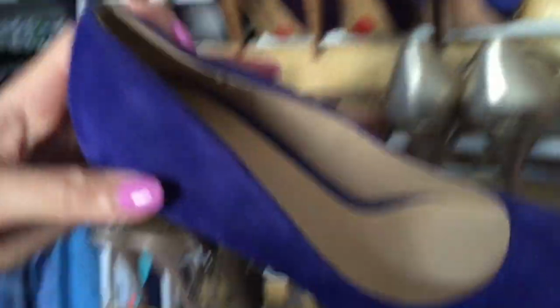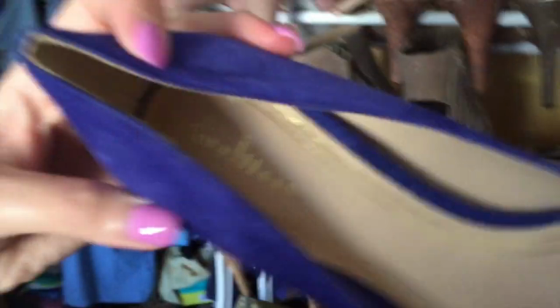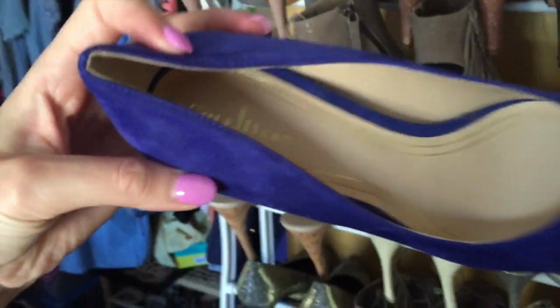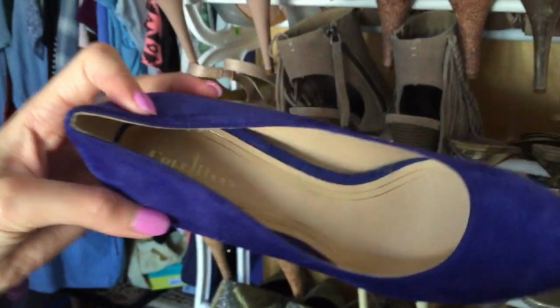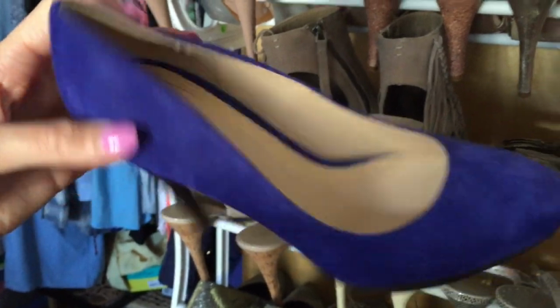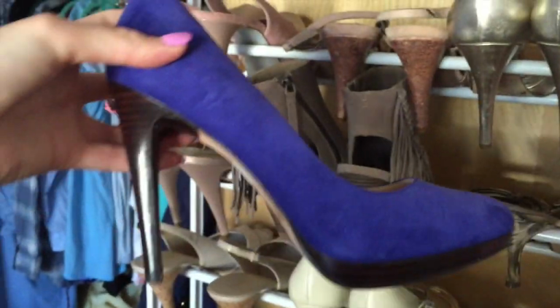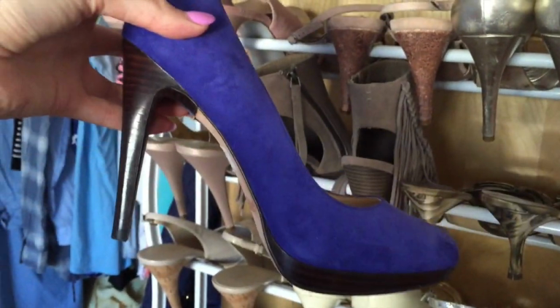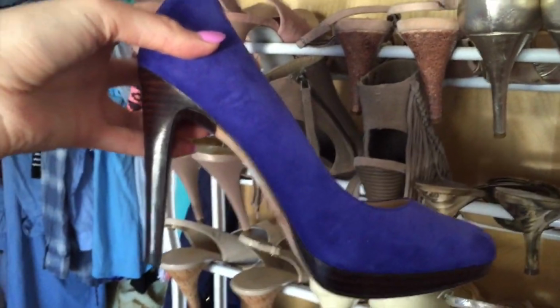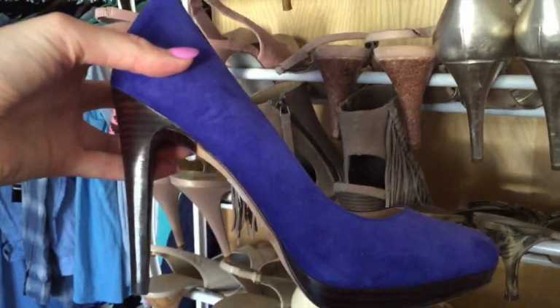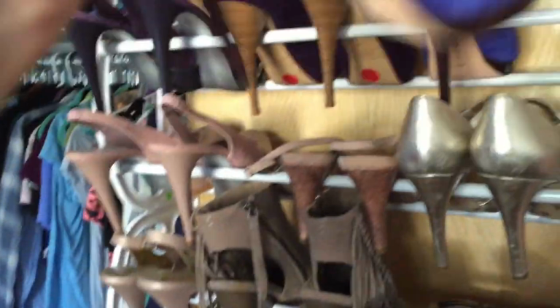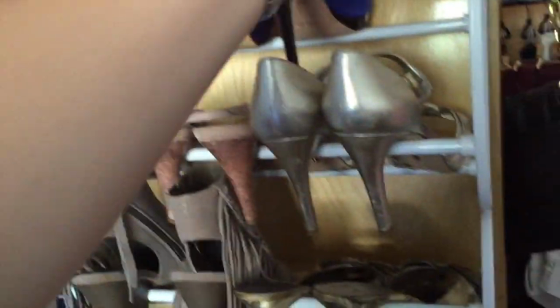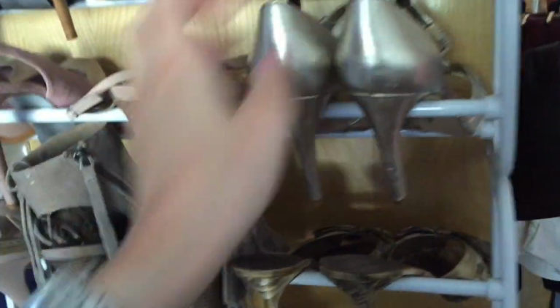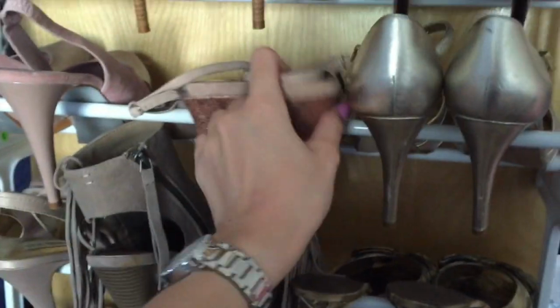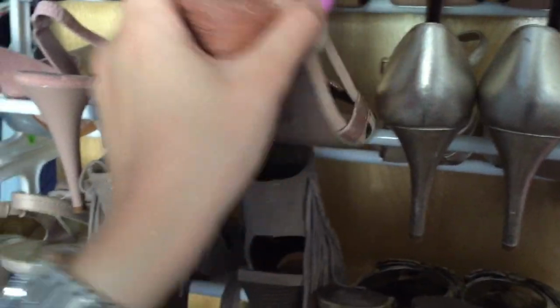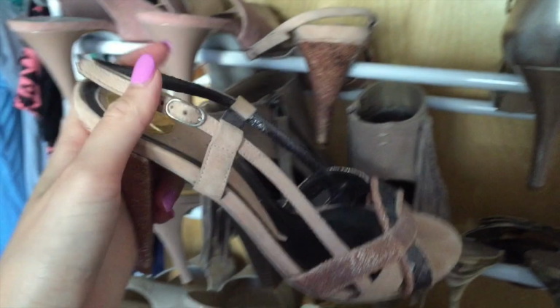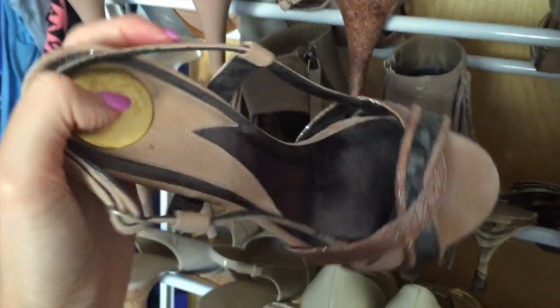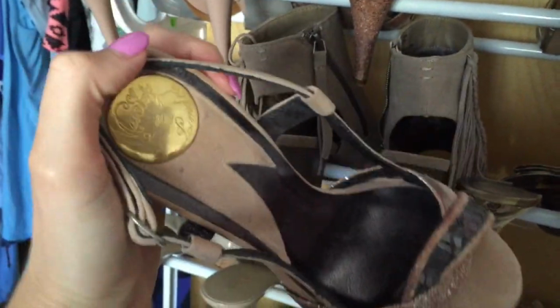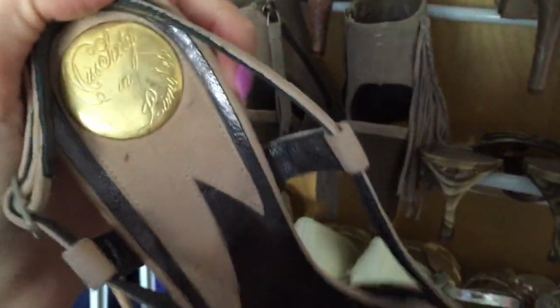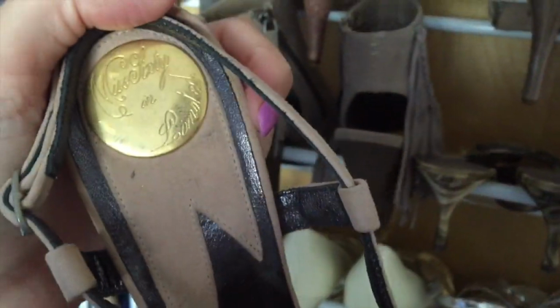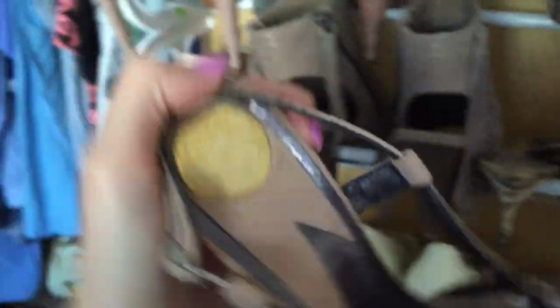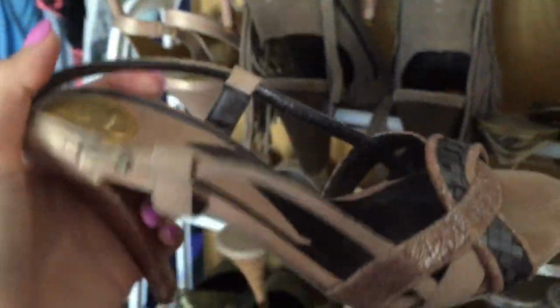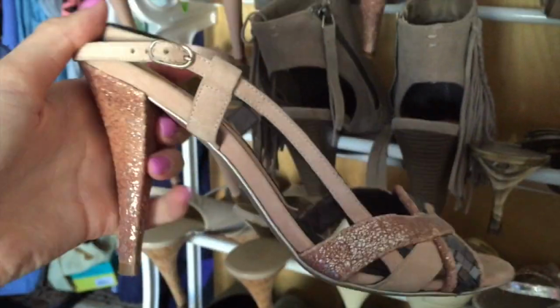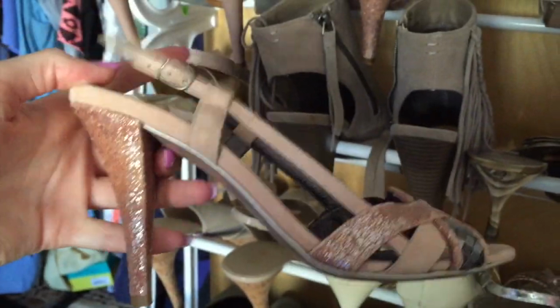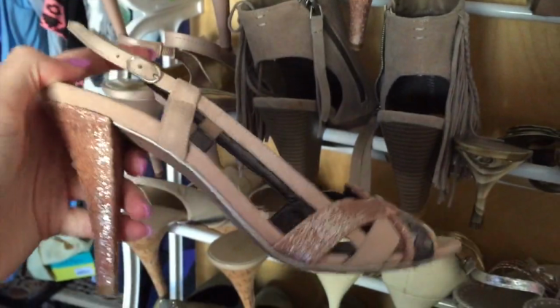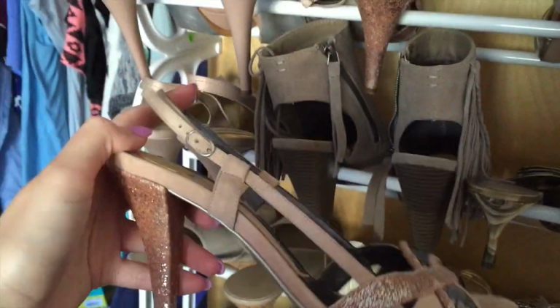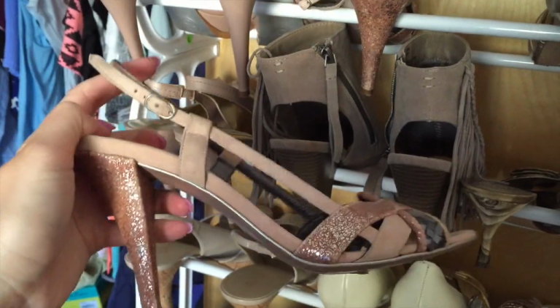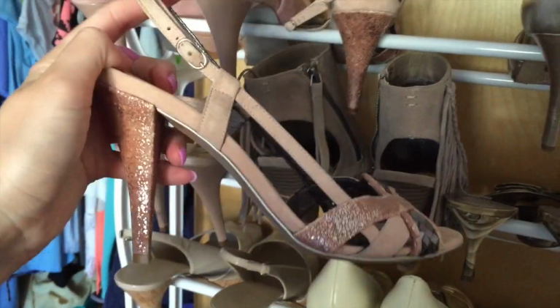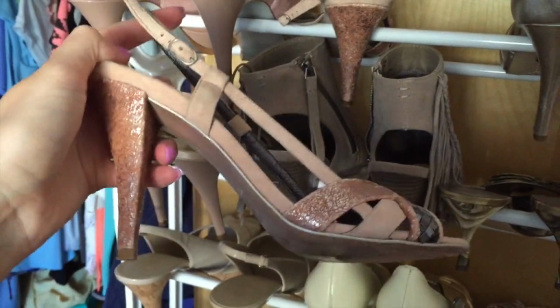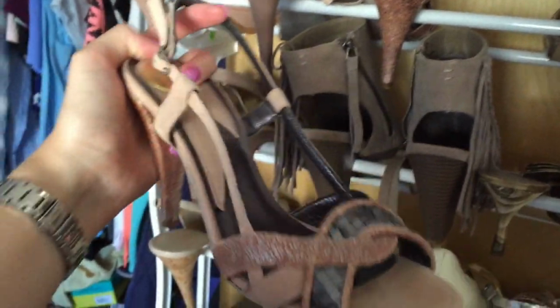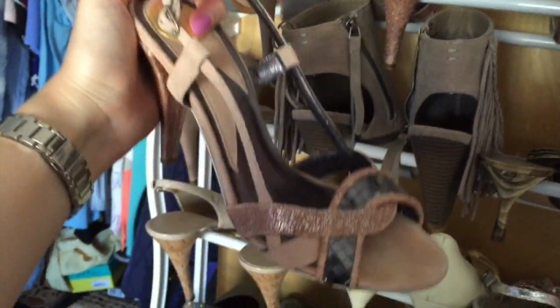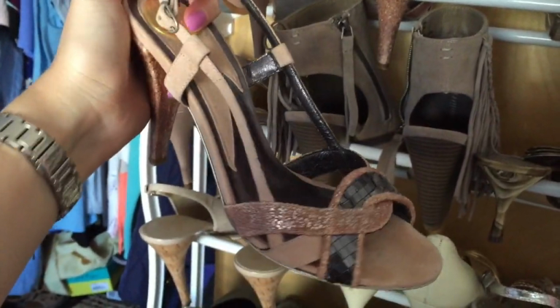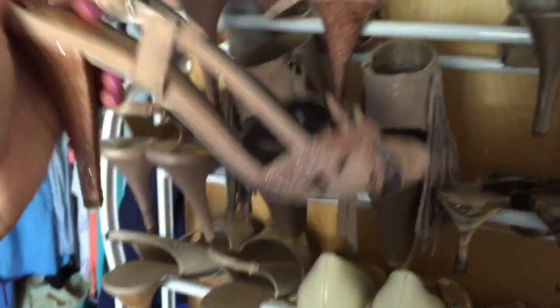These are Call Hand and I got them at TJ Maxx in Florida. These are Miss 60 - they're comfortable, but the back strap keeps sliding off every time I wear them, so I don't really wear them that much.